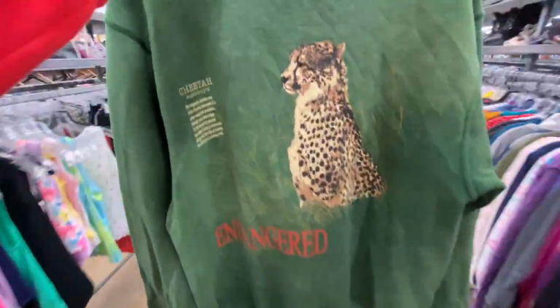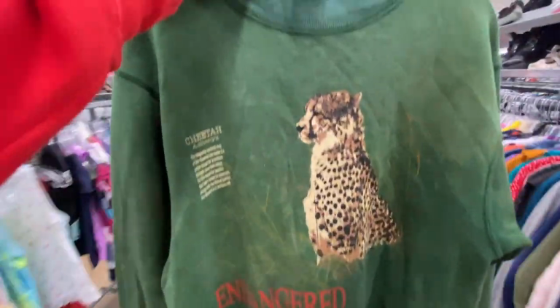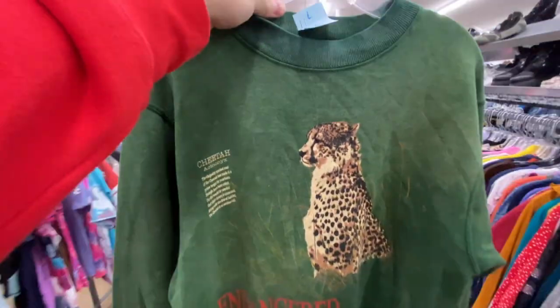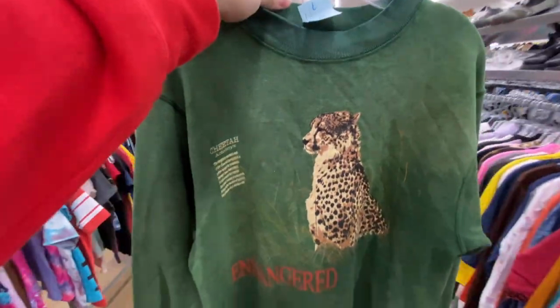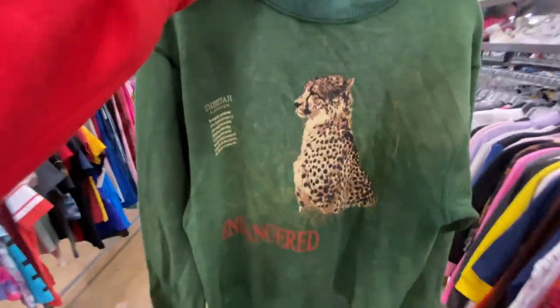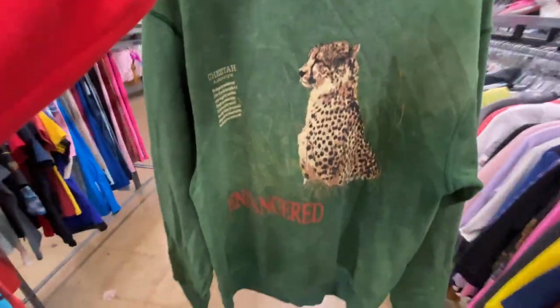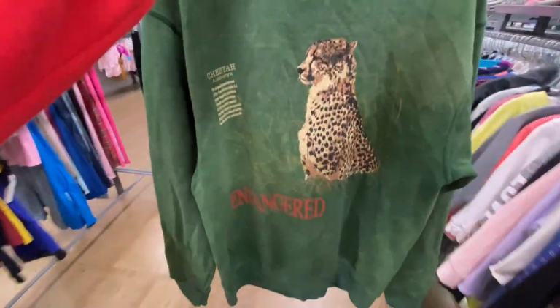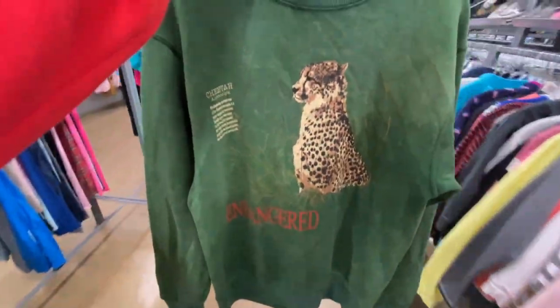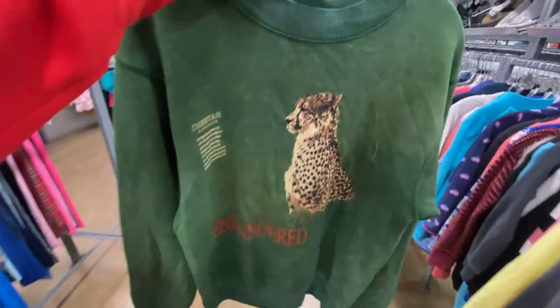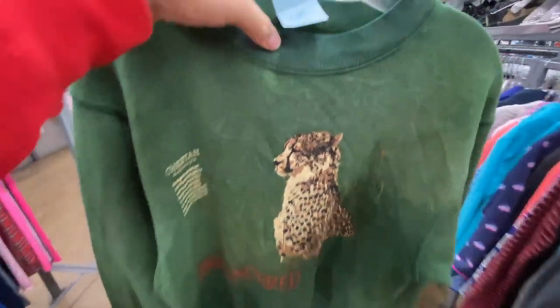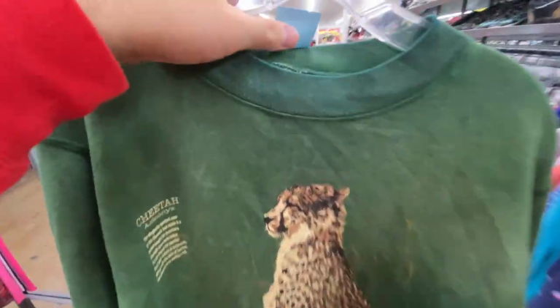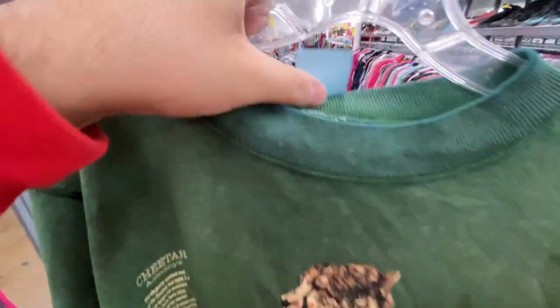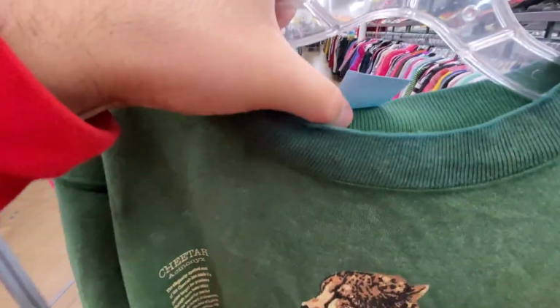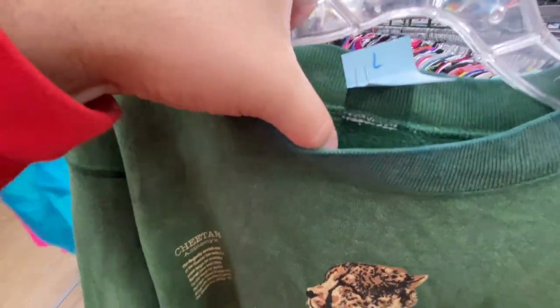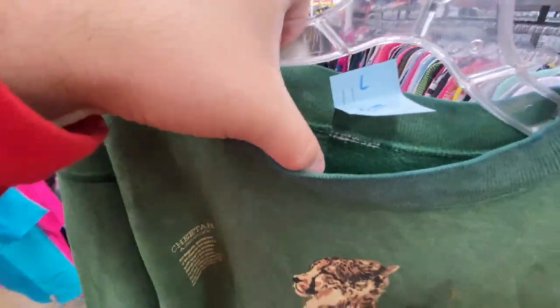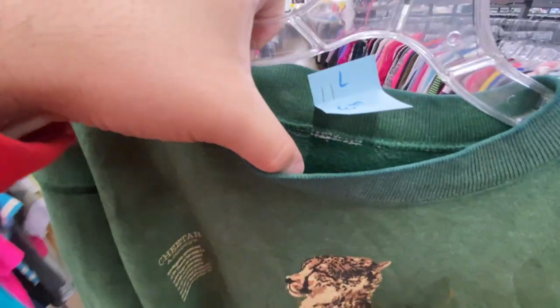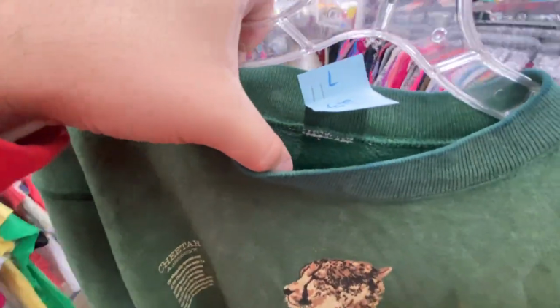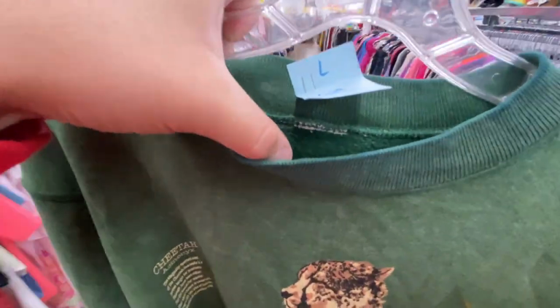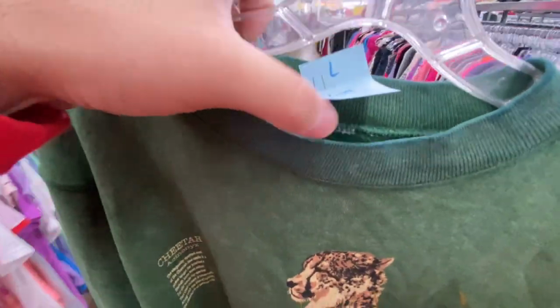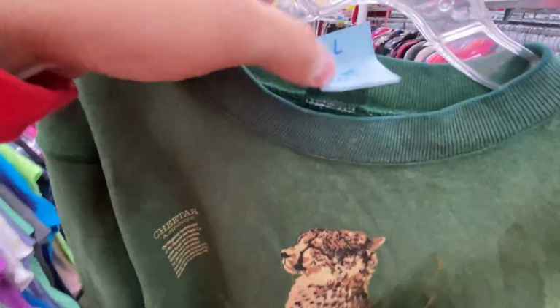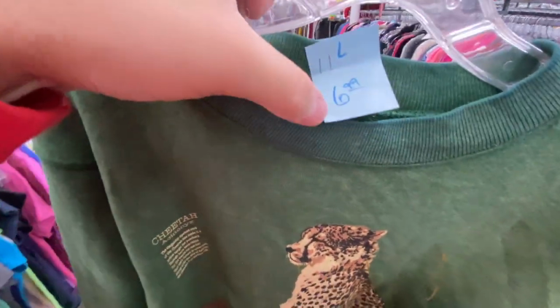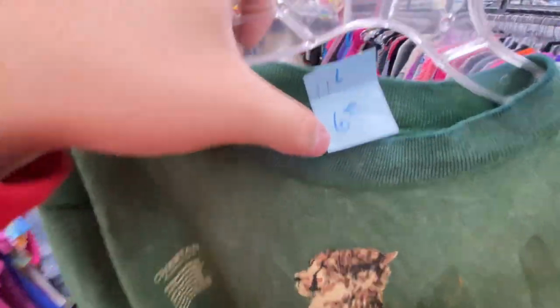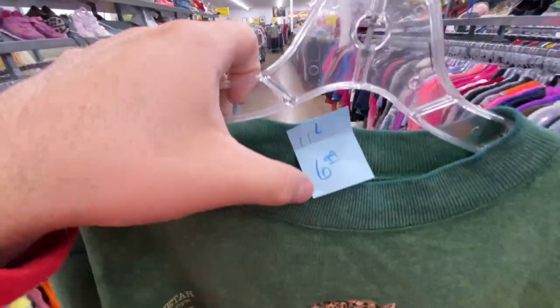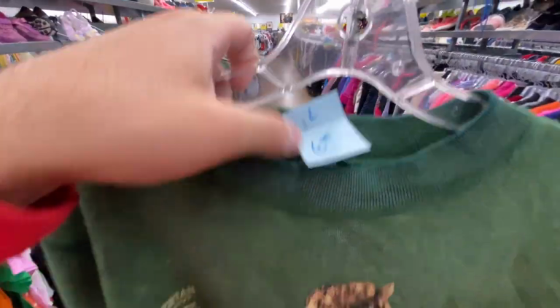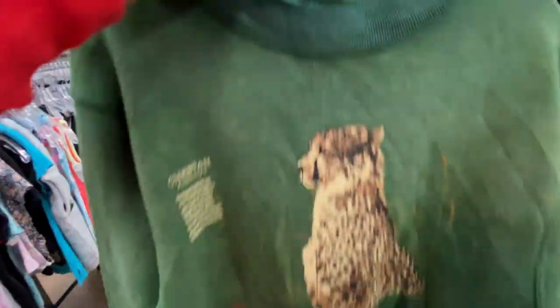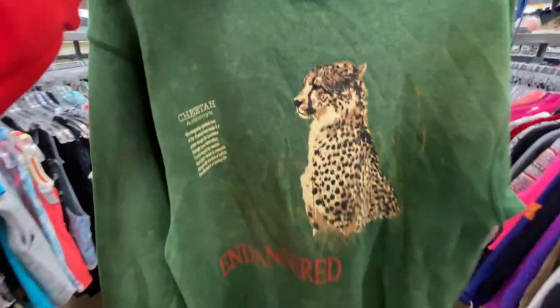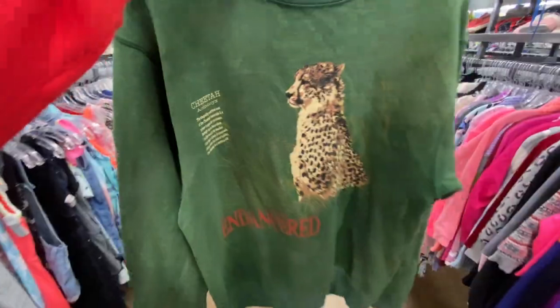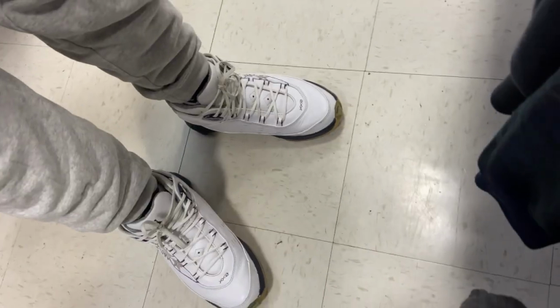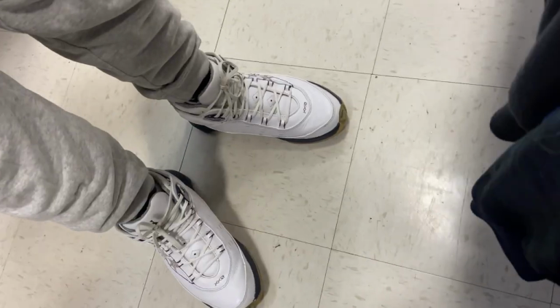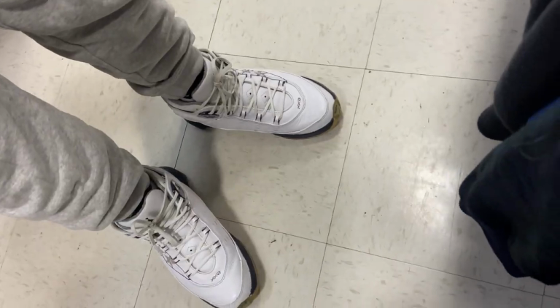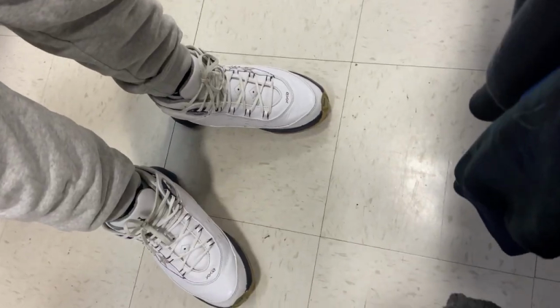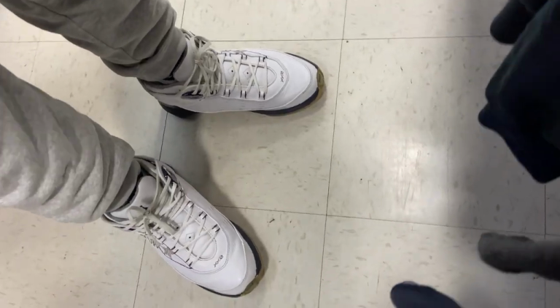Here's something you don't see every day — Switch games, and not too bad price-wise either. Also found the vintage cheetah endangered crew neck — missing the size tag, but they want $7 for it.